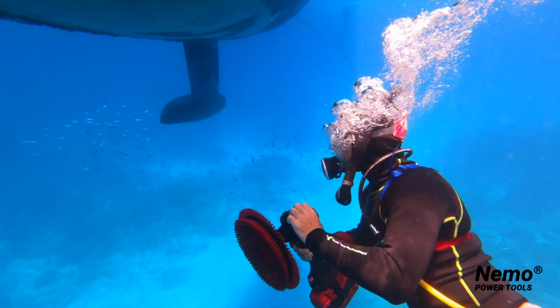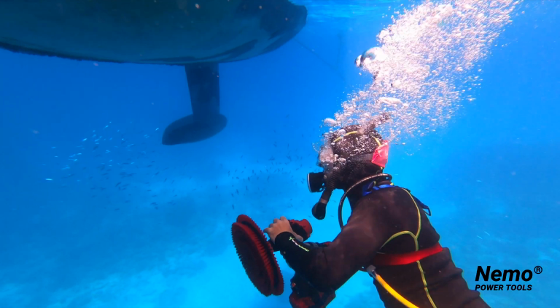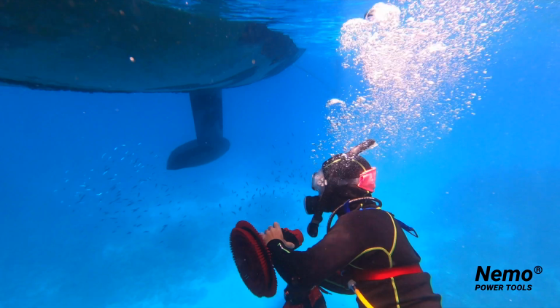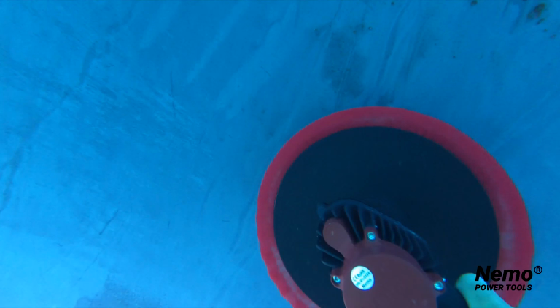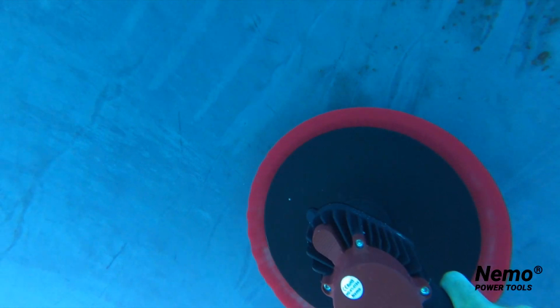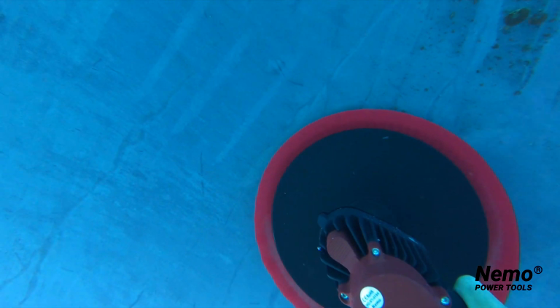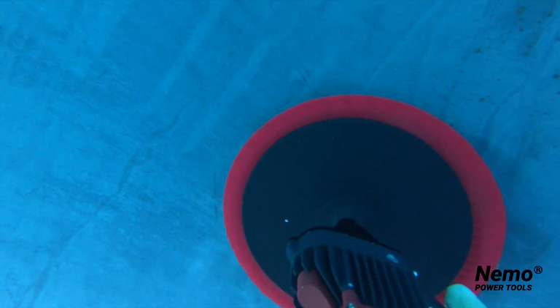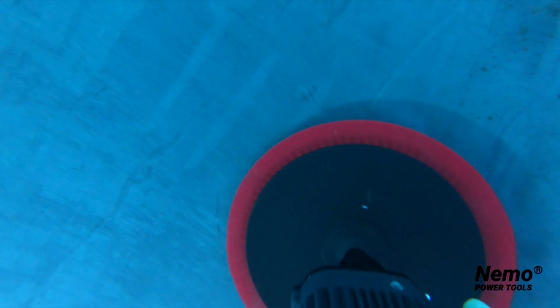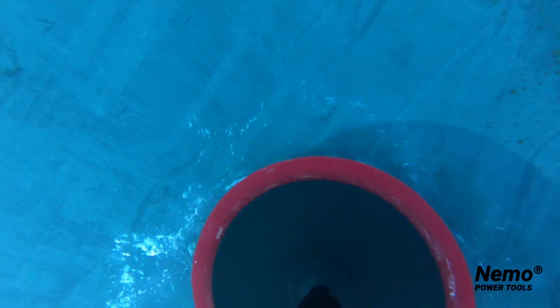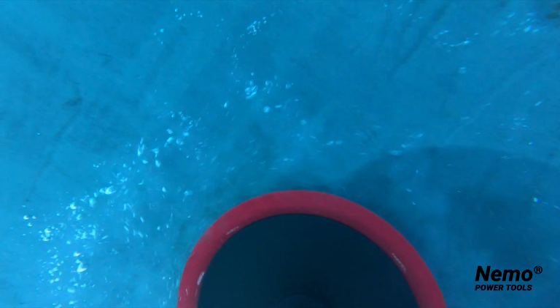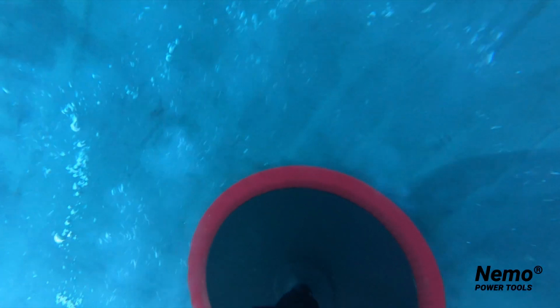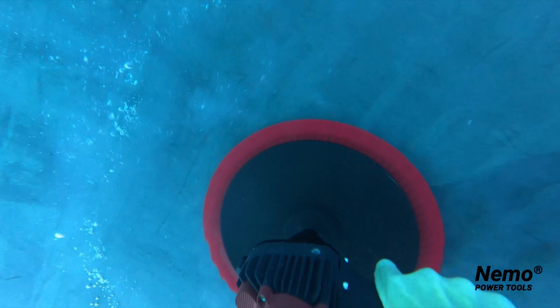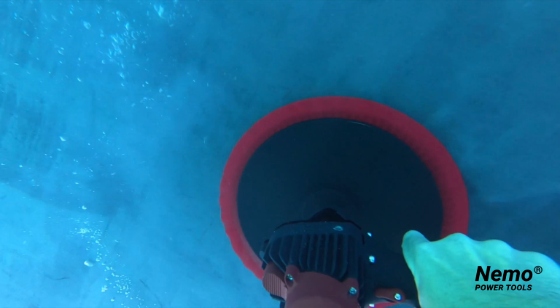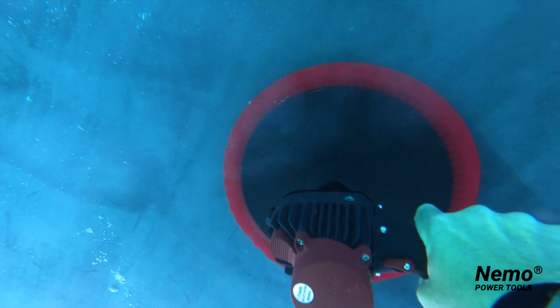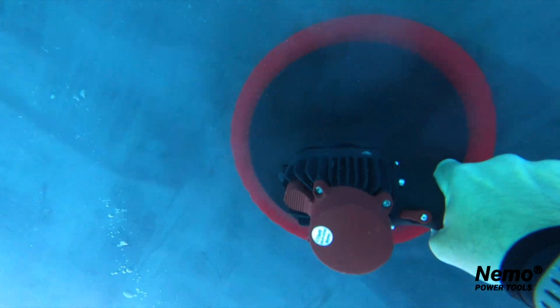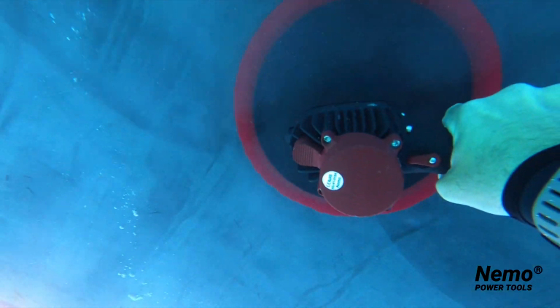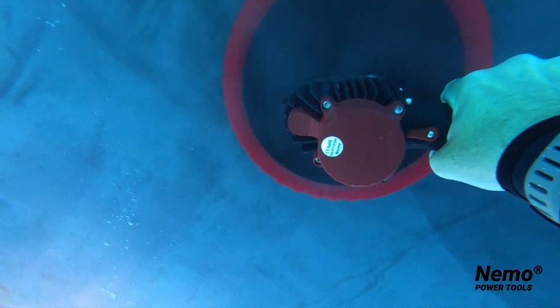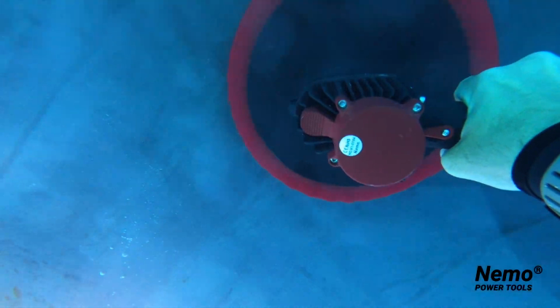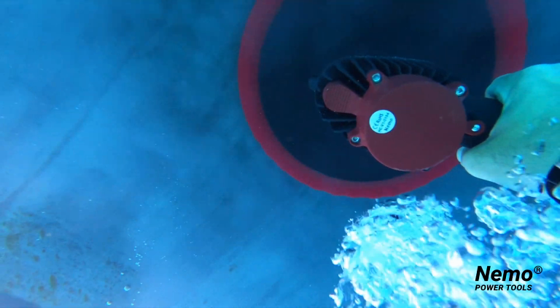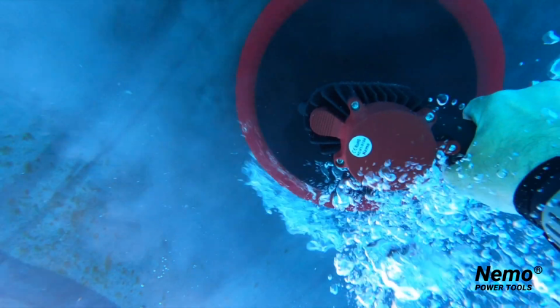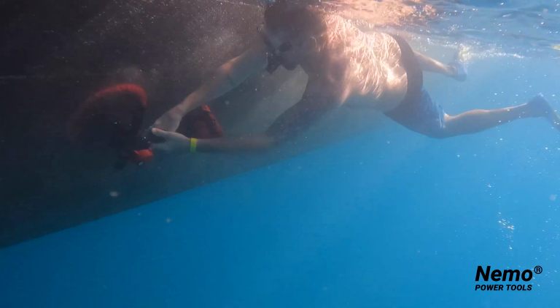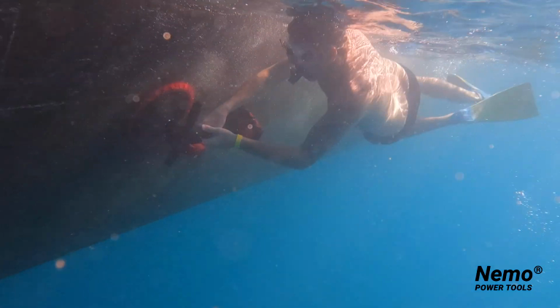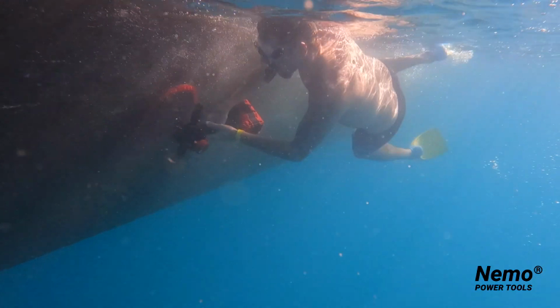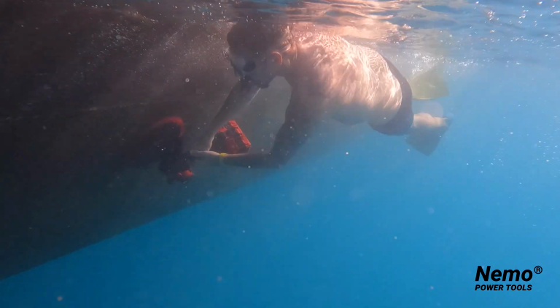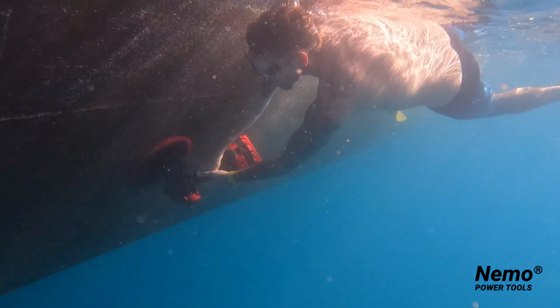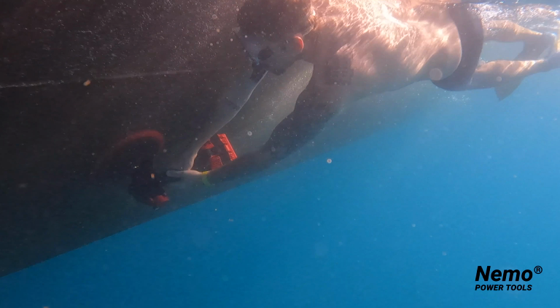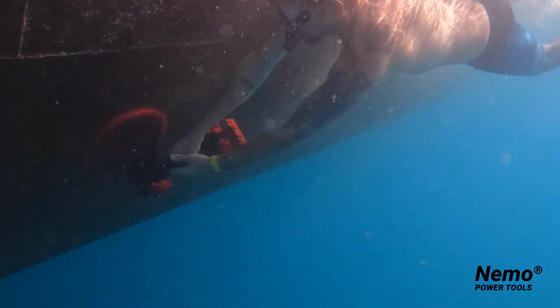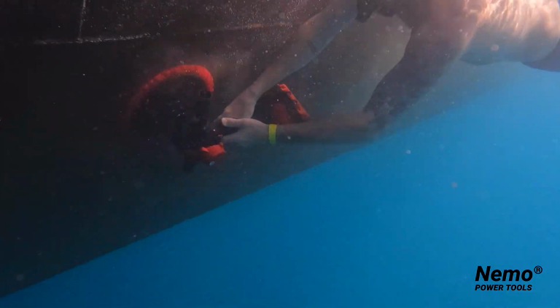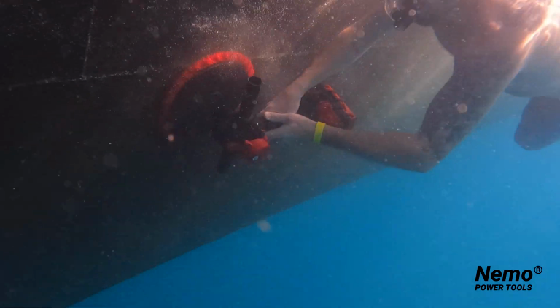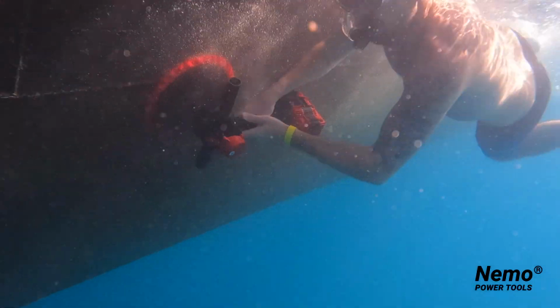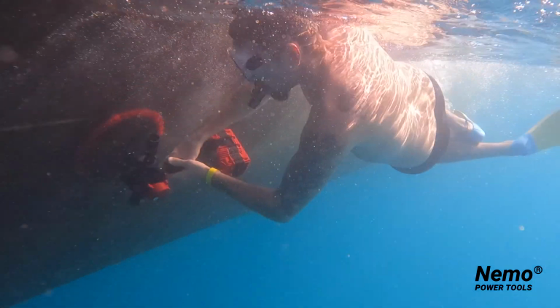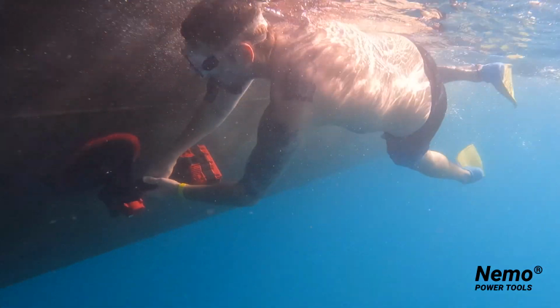The perfect tool developed with and for boat bottom cleaners, aquarium cleaners, and pool maintenance professionals. The tool will cut your work time in half with a giant 12-inch brush developed specifically for the removal of marine growth while protecting the paint job of your boat.